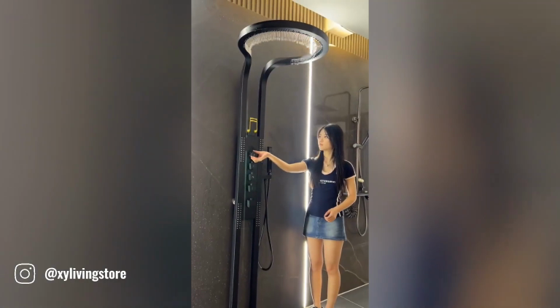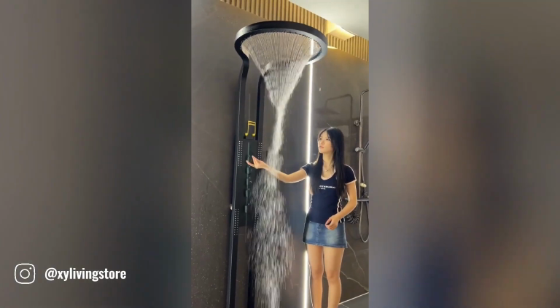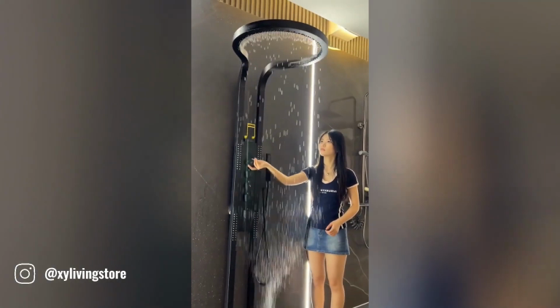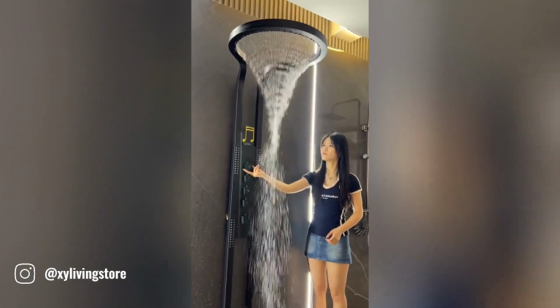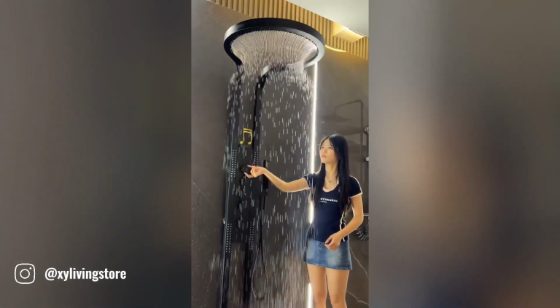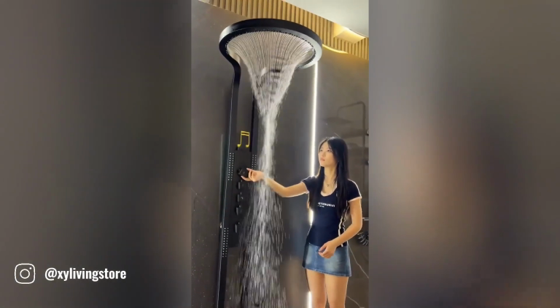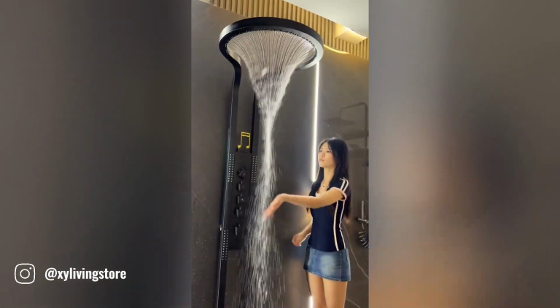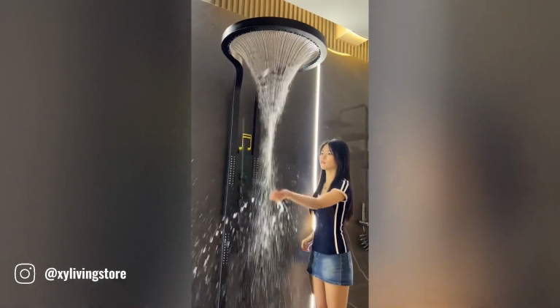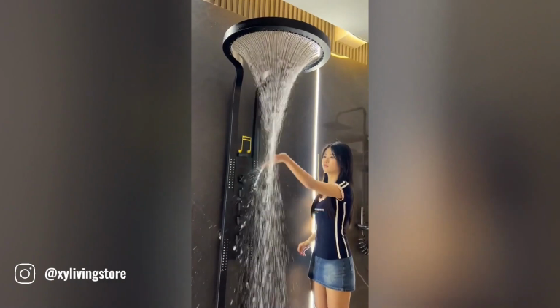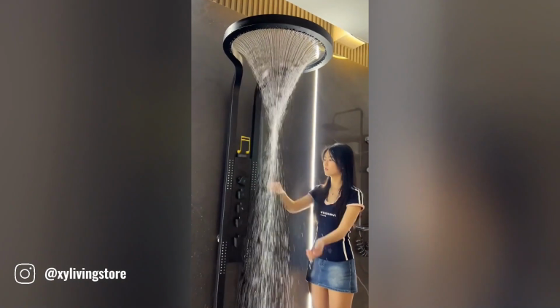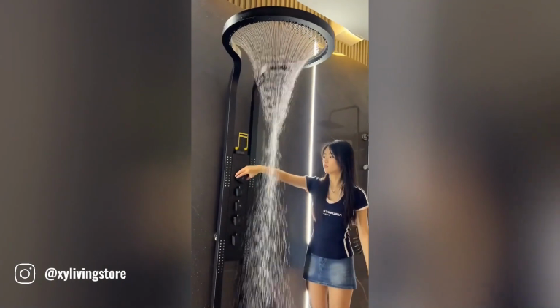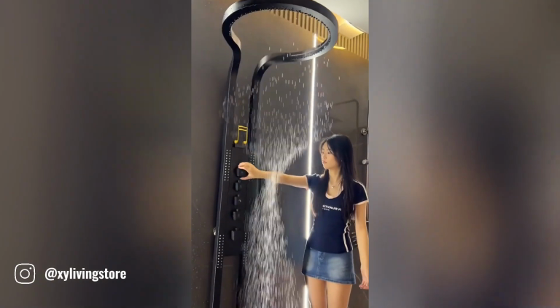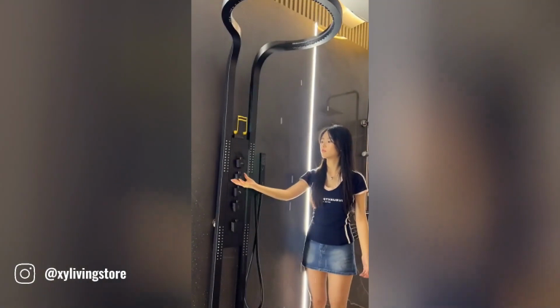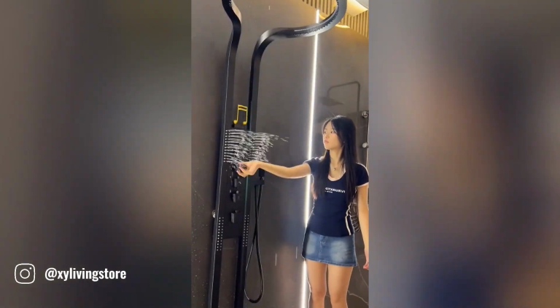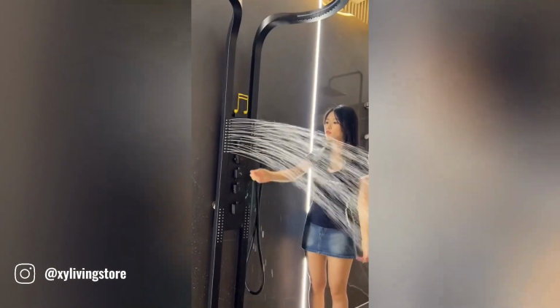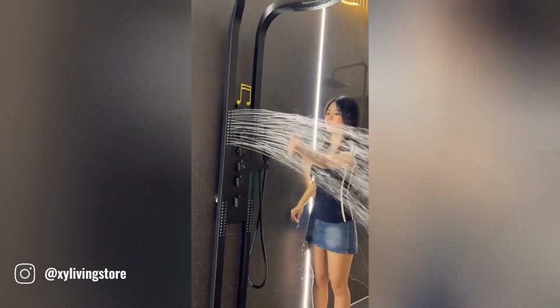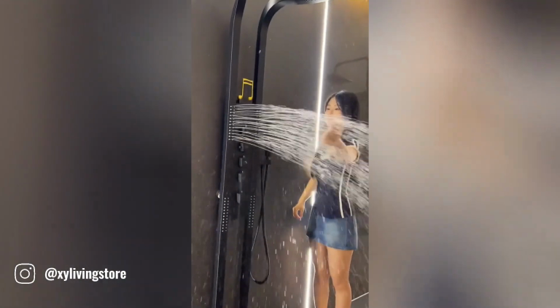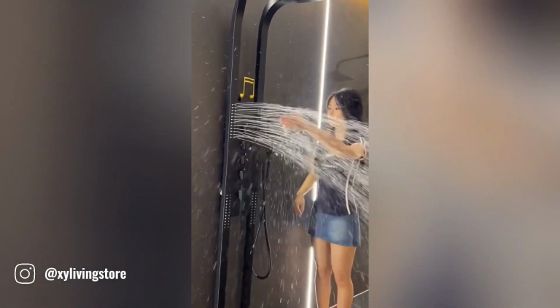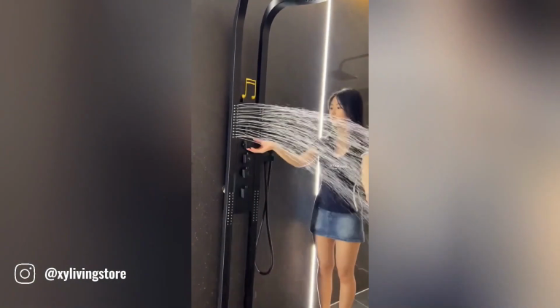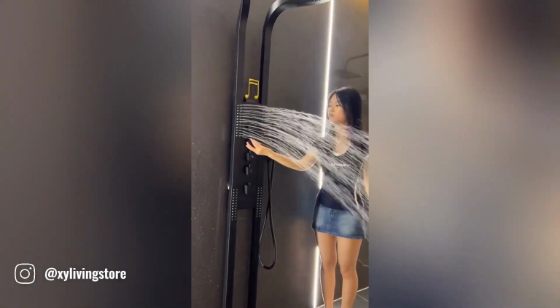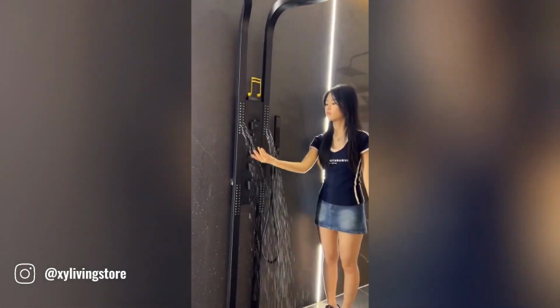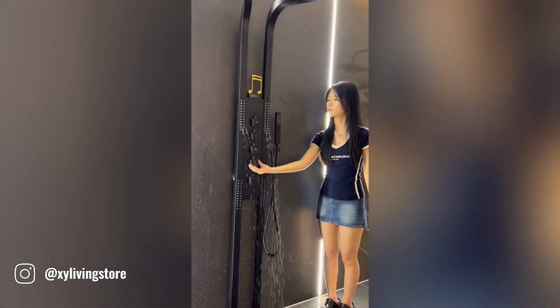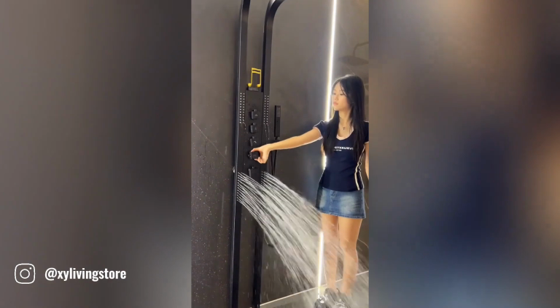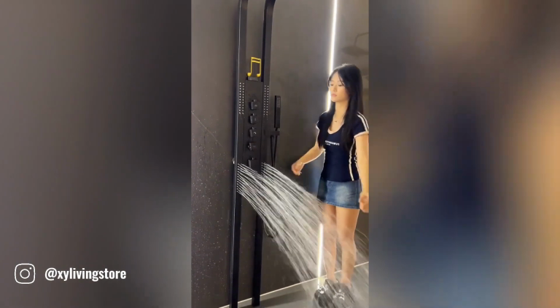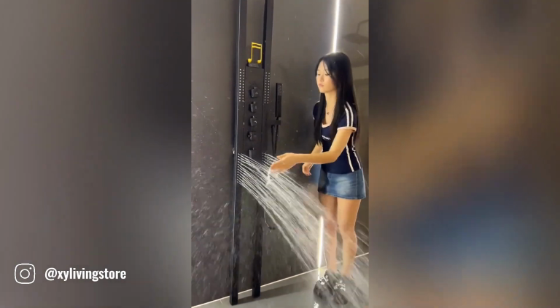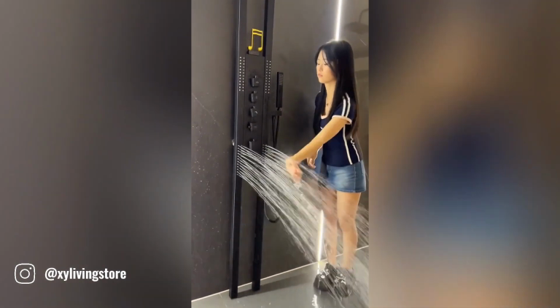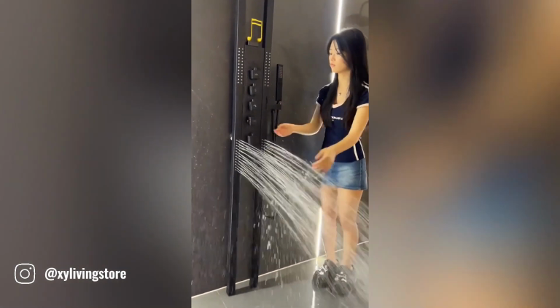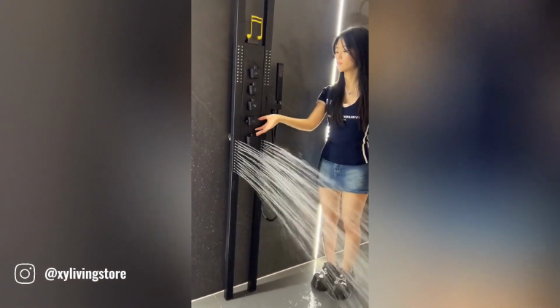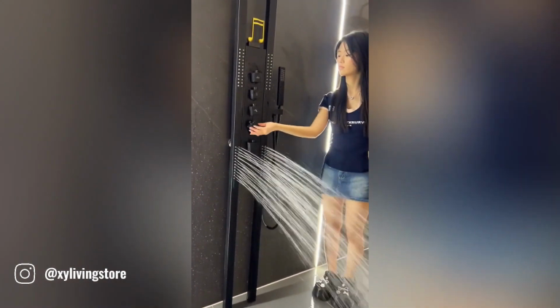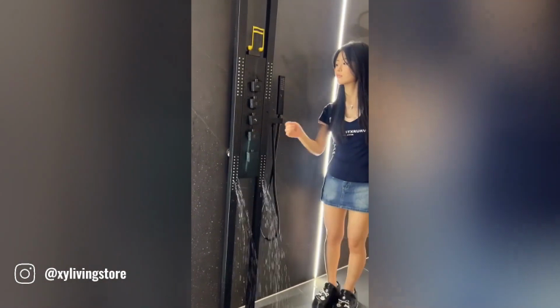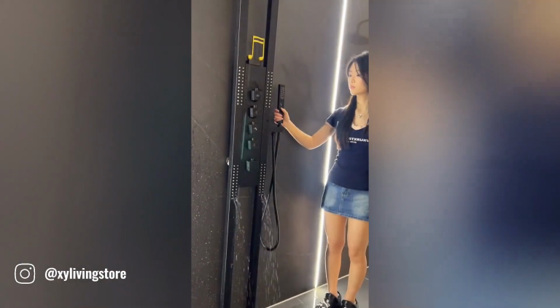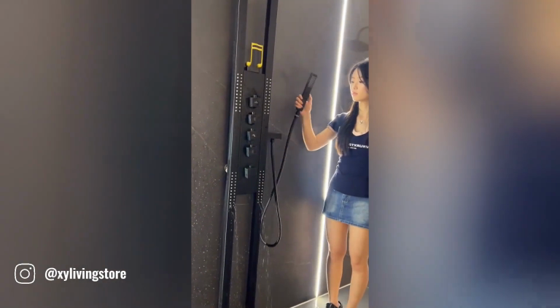This shower is a marvel of modern technology. With its sleek design and innovative features, it feels like a step into the future. Its self-cleaning nozzles and built-in aromatherapy system provide an unparalleled showering experience.